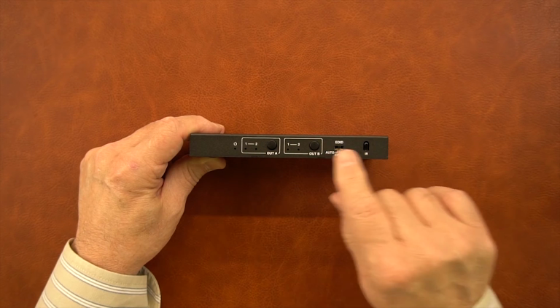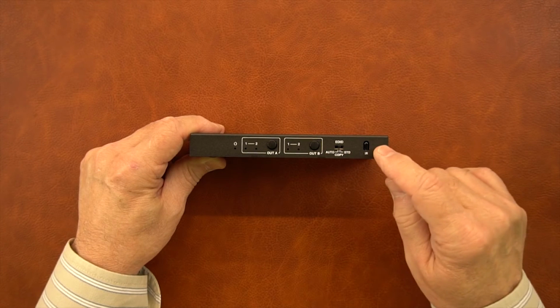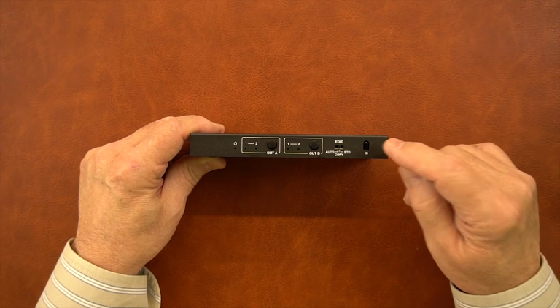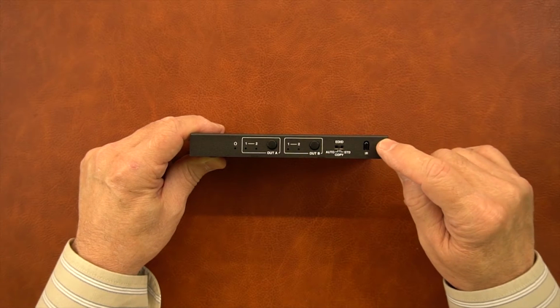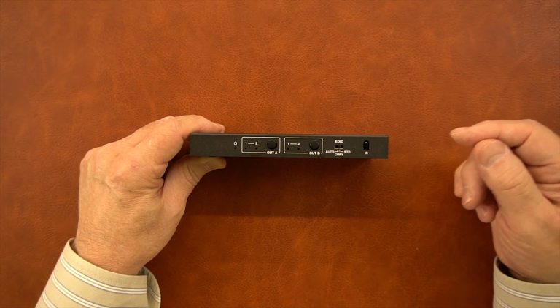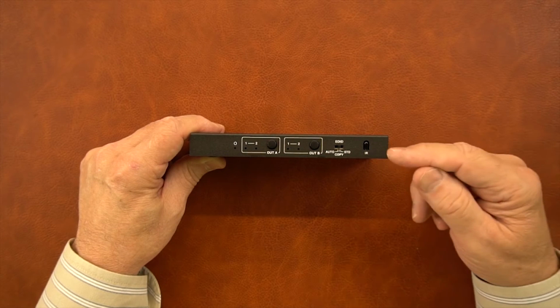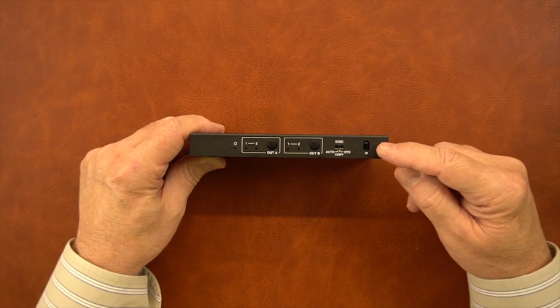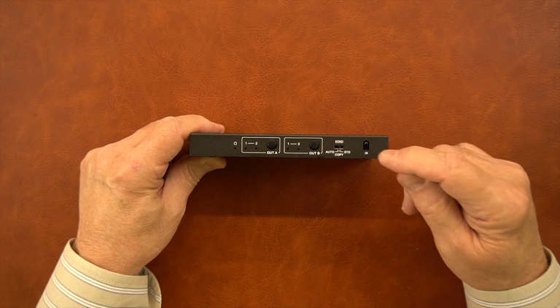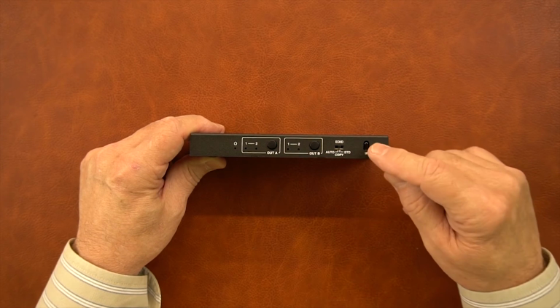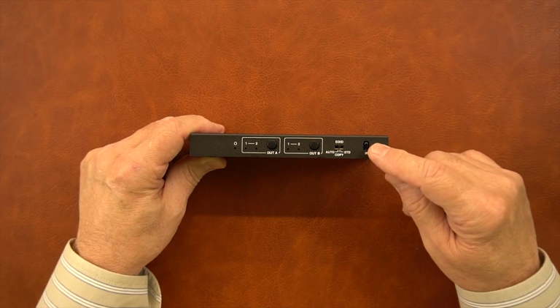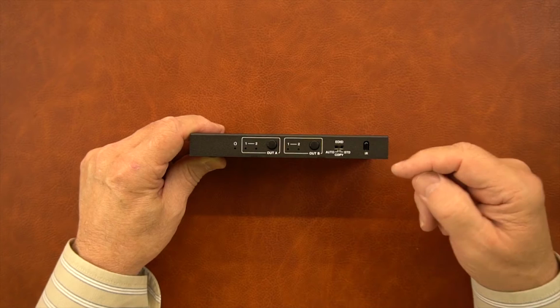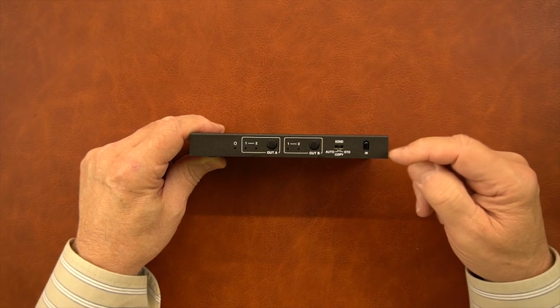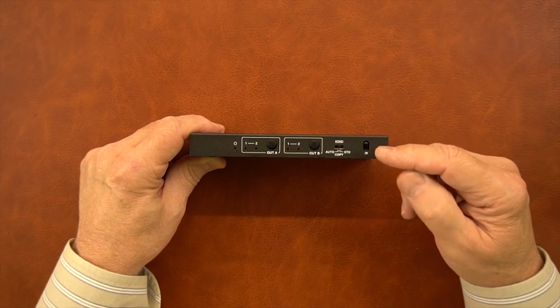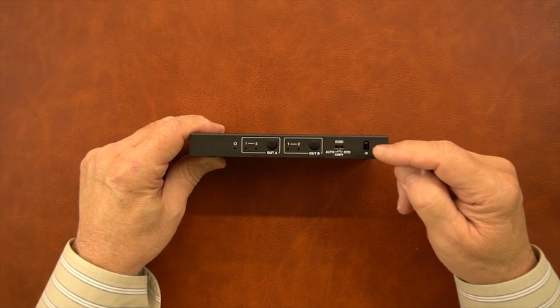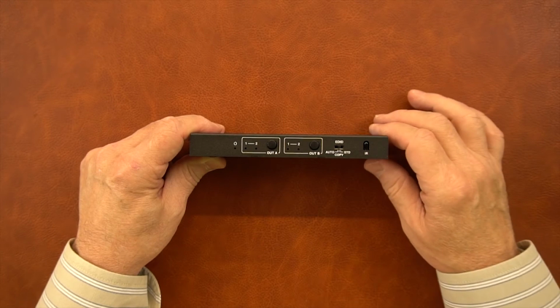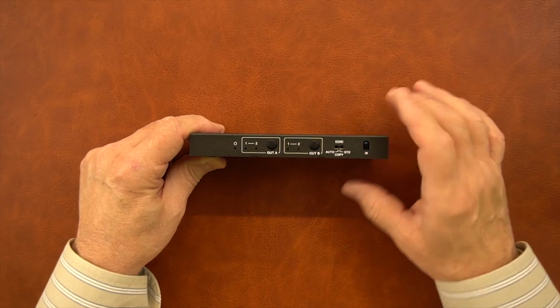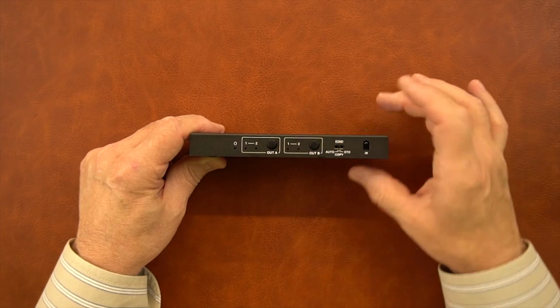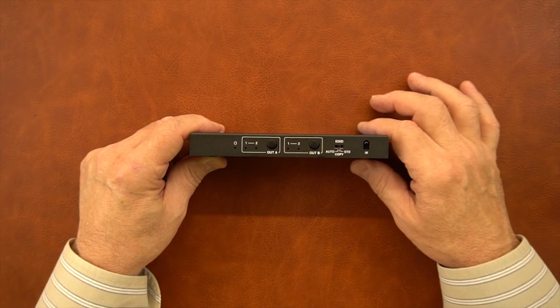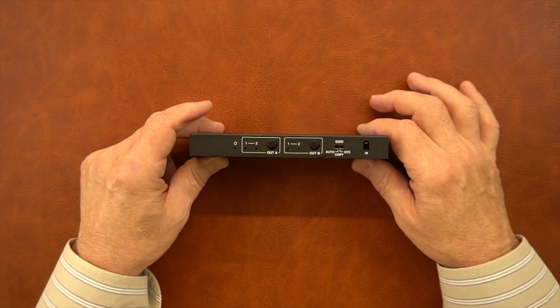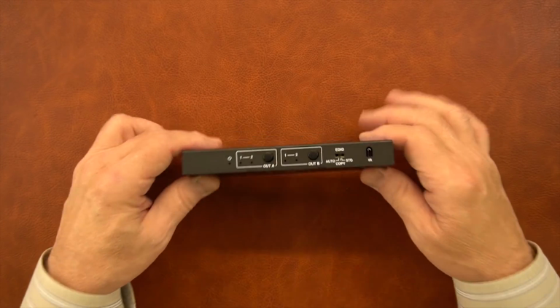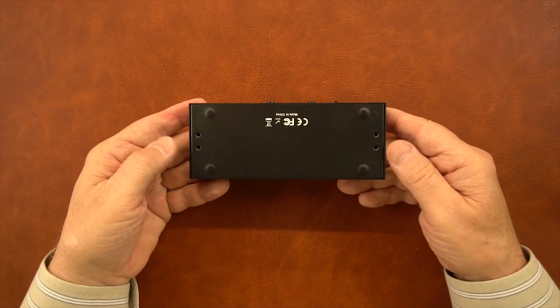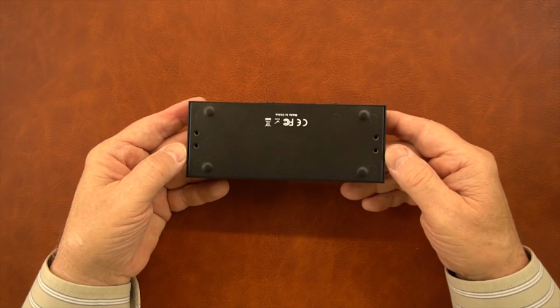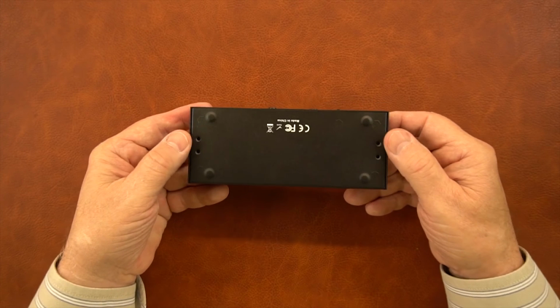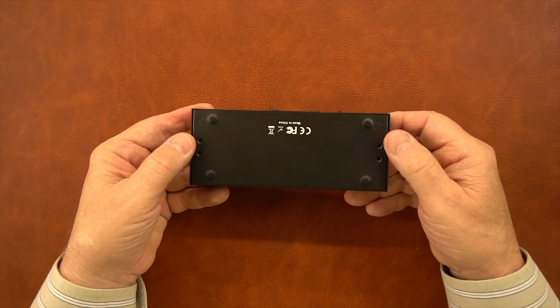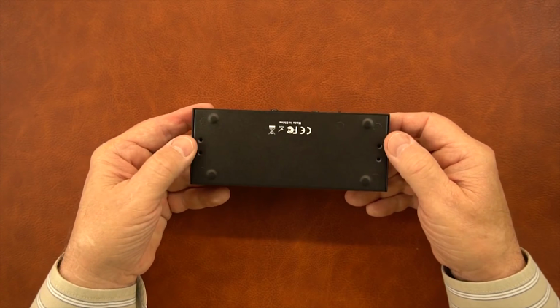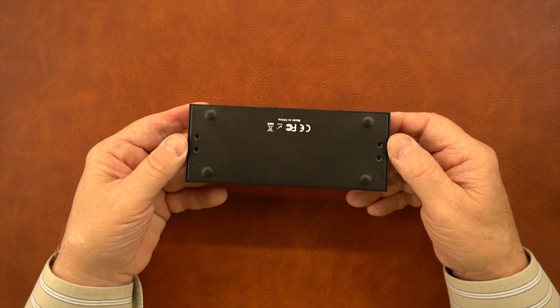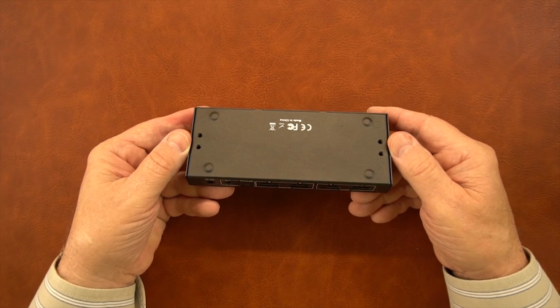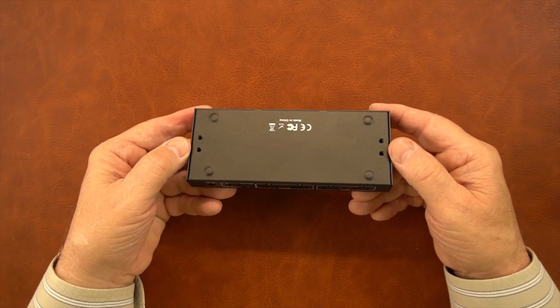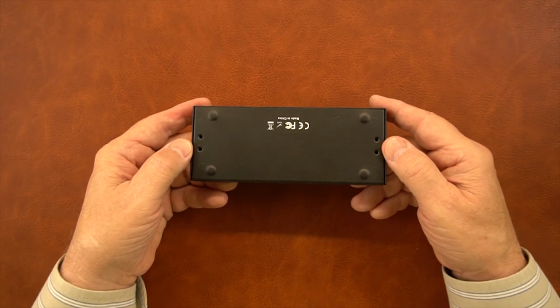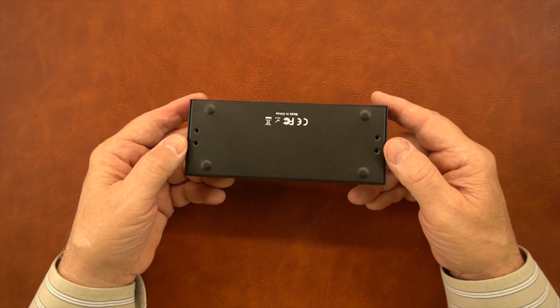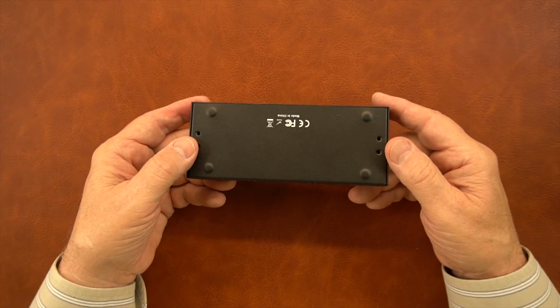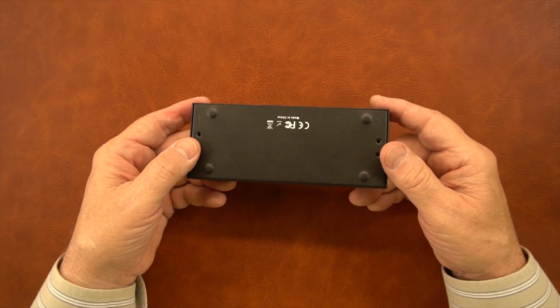To the right of that is the infrared receiver. When you're using the remote control, you want to point it right at that — there's circuitry behind it that'll pick up those infrared signals and allow you to control the module. On the bottom of the product, there are two holes on either side that can be used with the mounting brackets to mount this off the ground and out of the way.